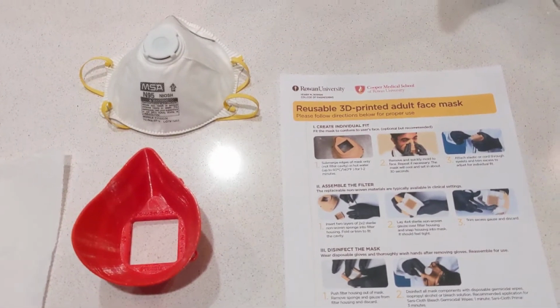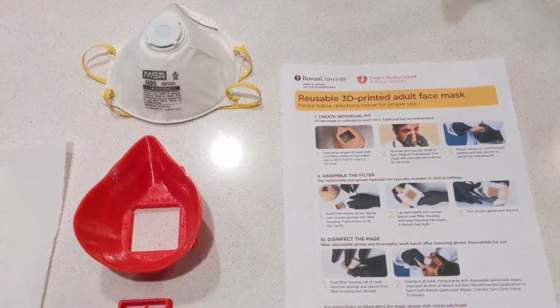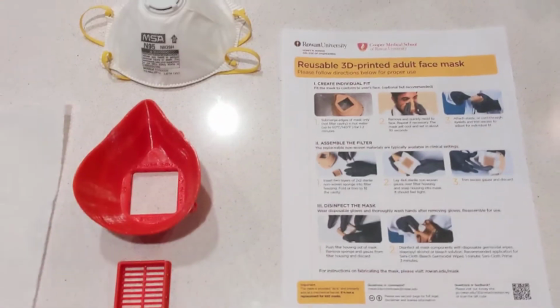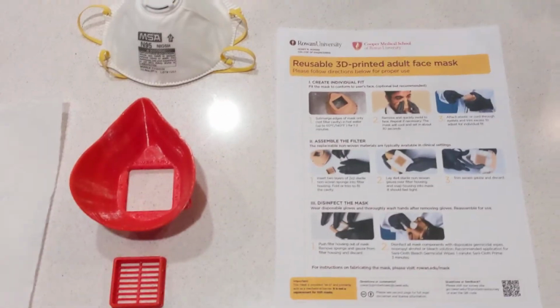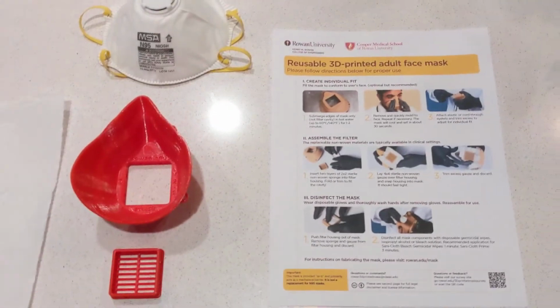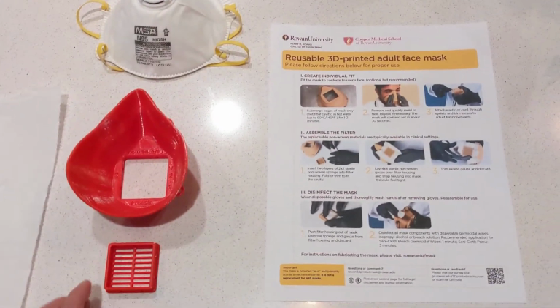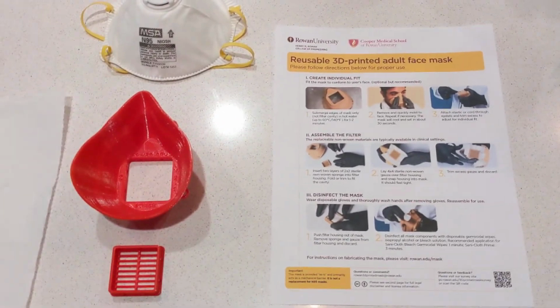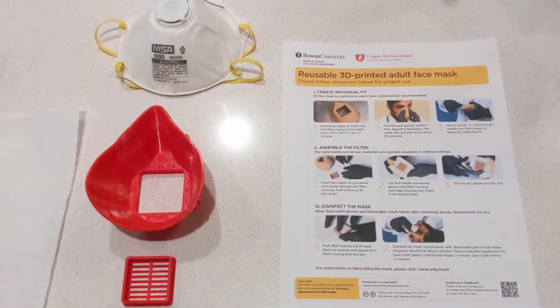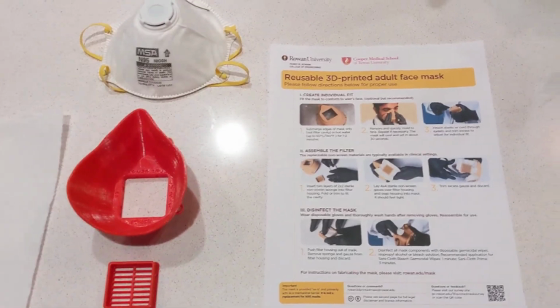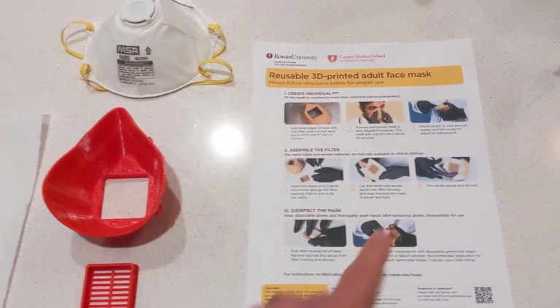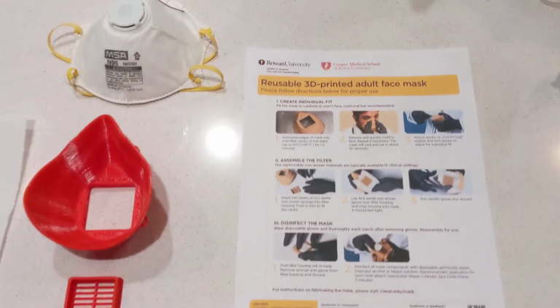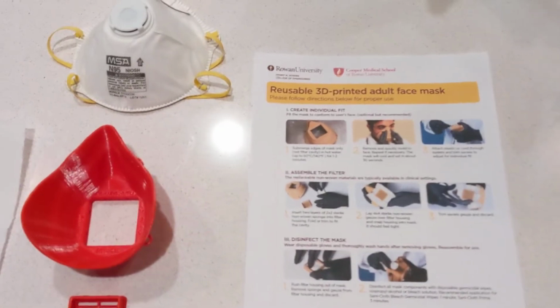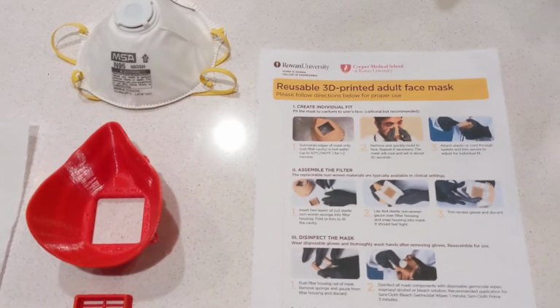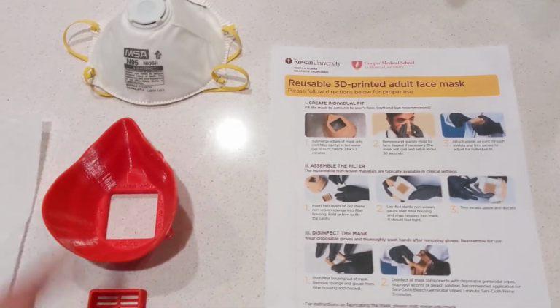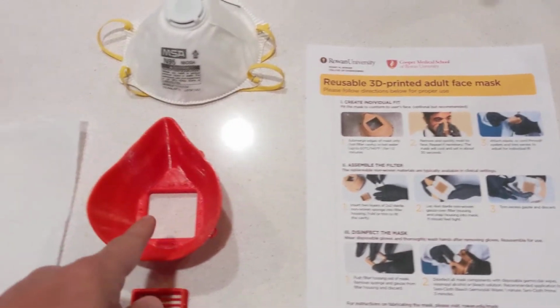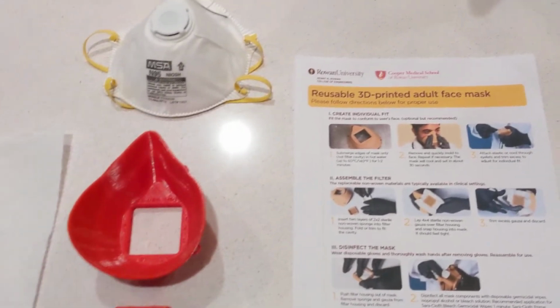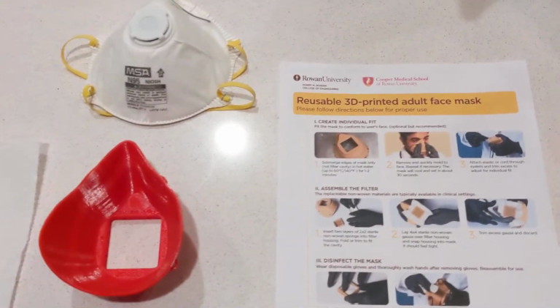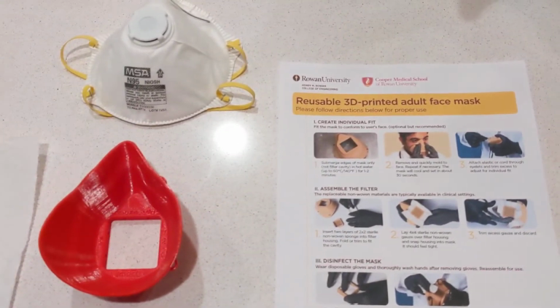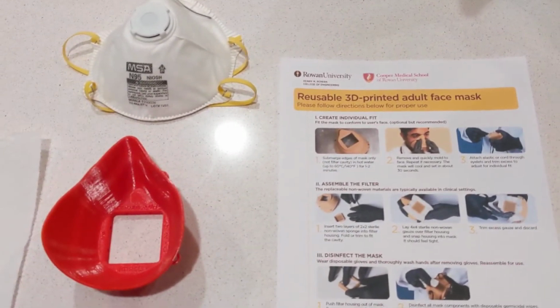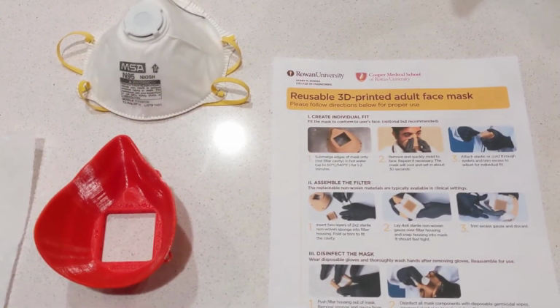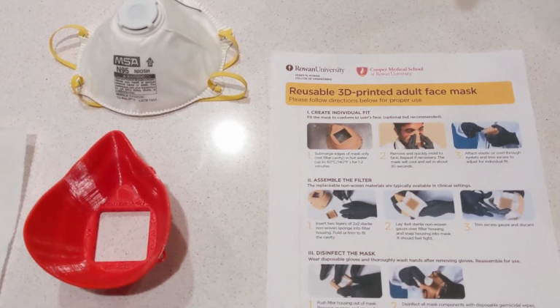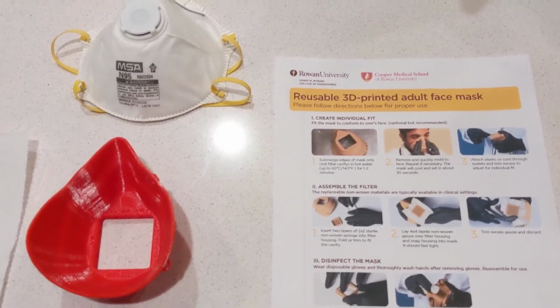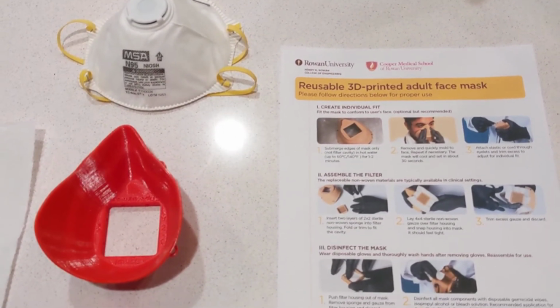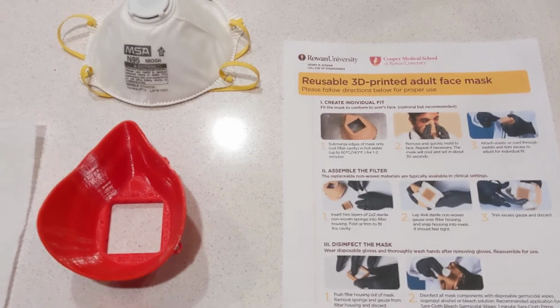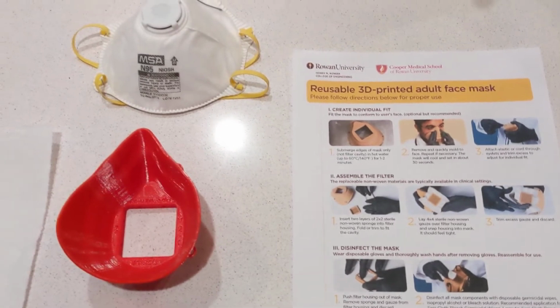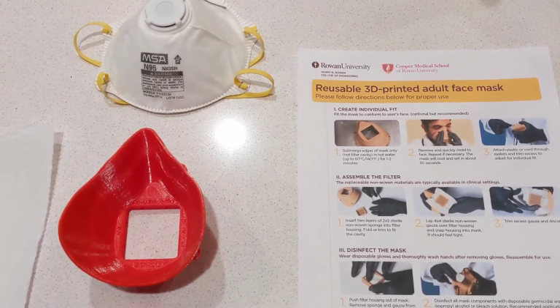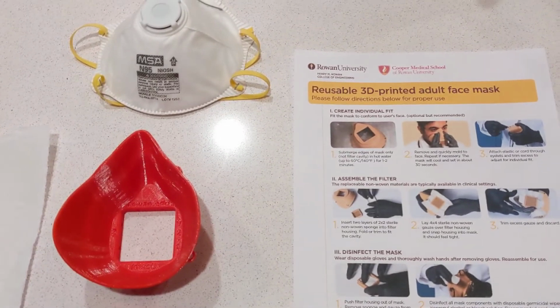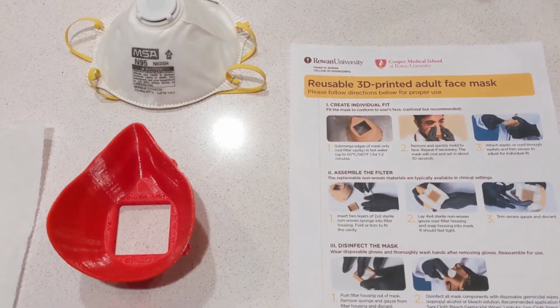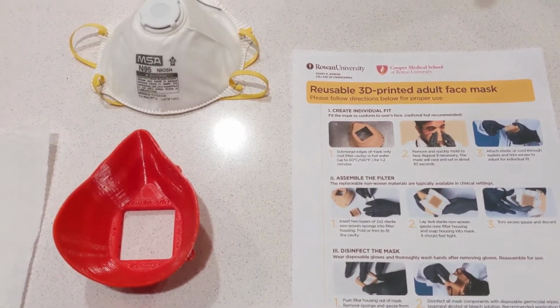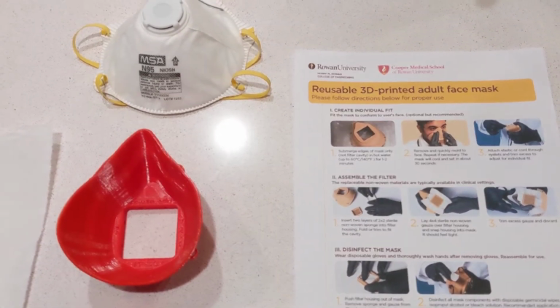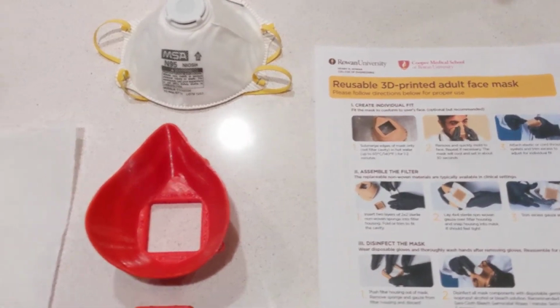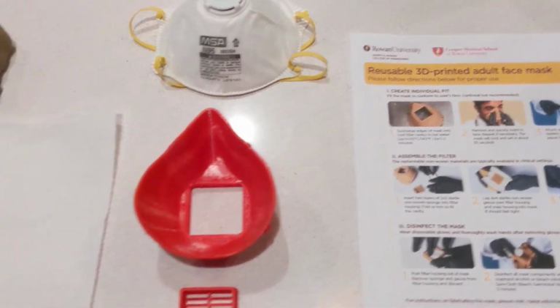Hi folks. I hope you're all being safe out there. This is the mask that was designed by the Cooper Medical School over at Rowan University. Shout out to the students and faculty for pulling this off.